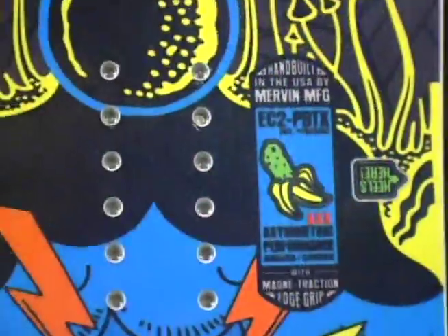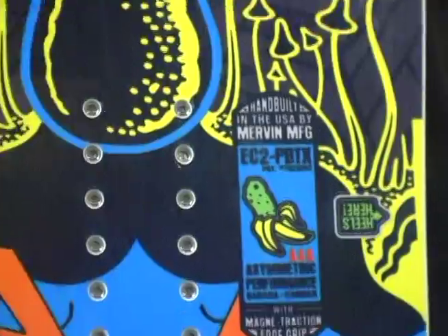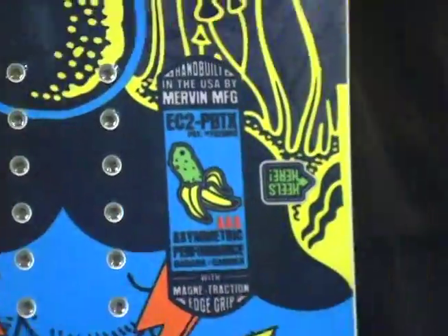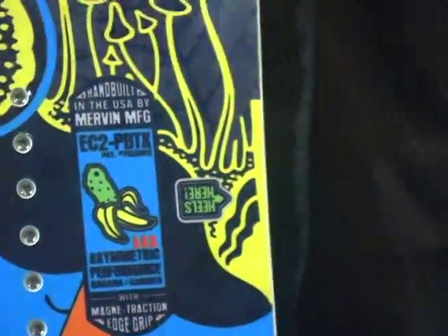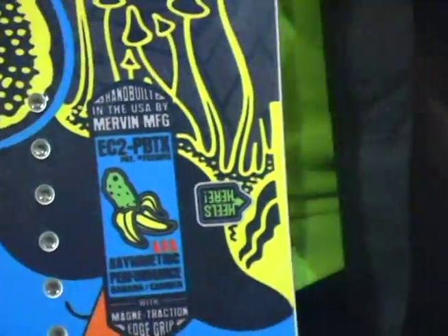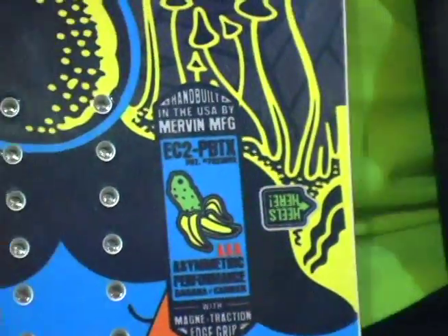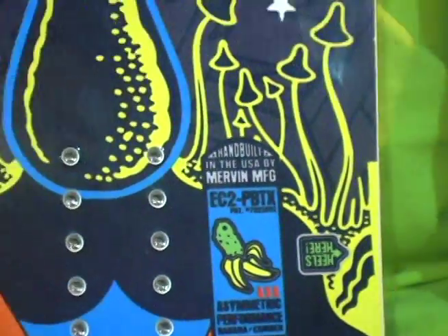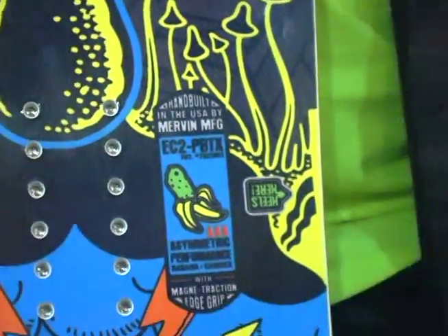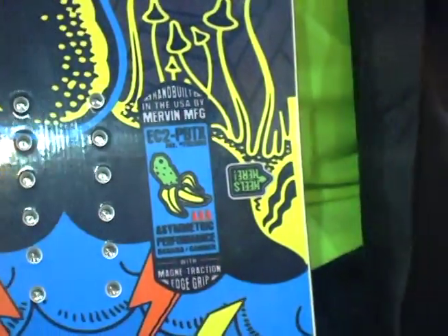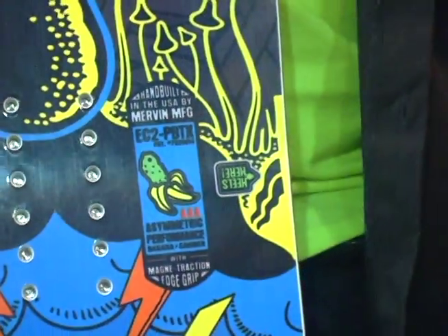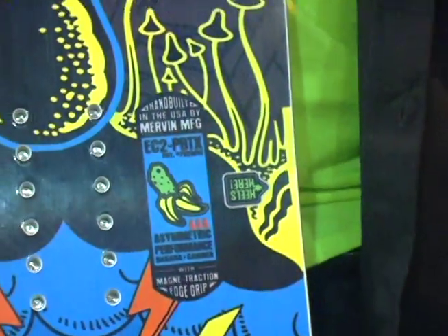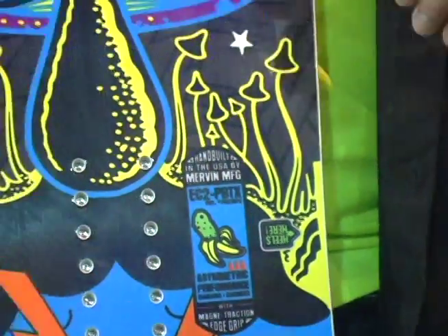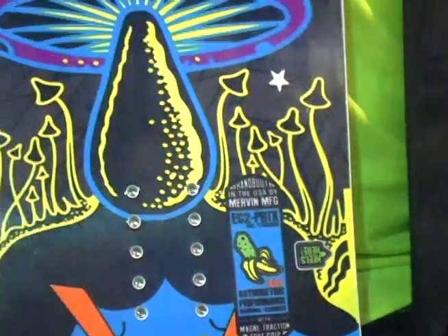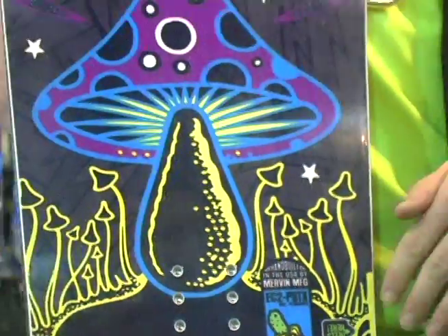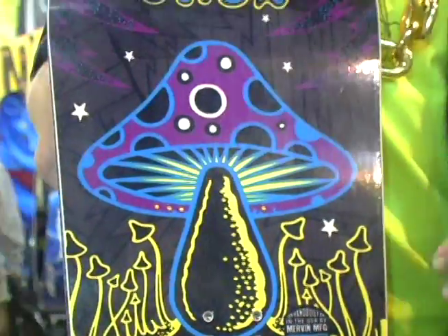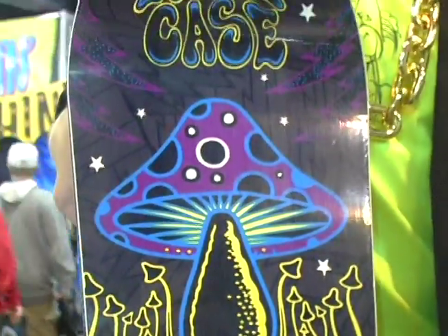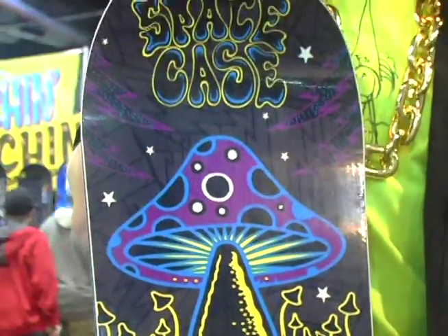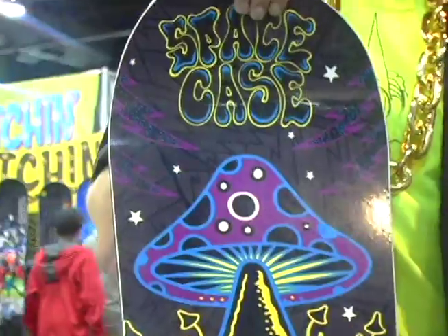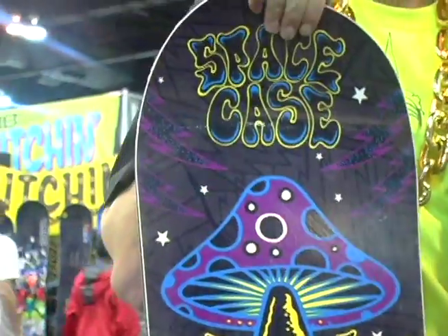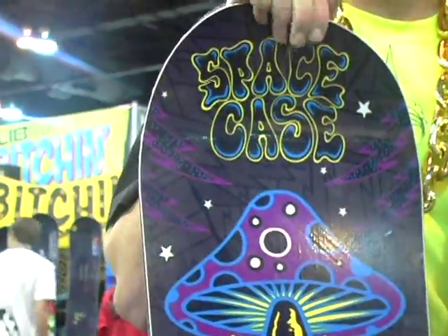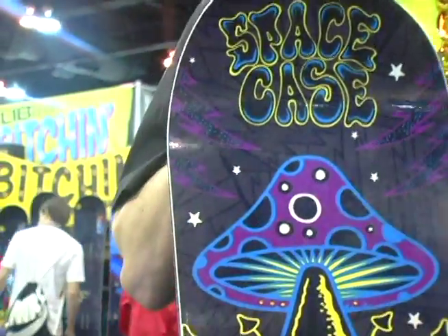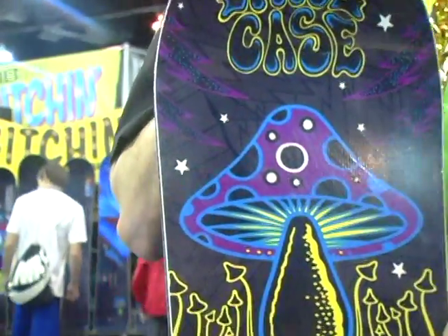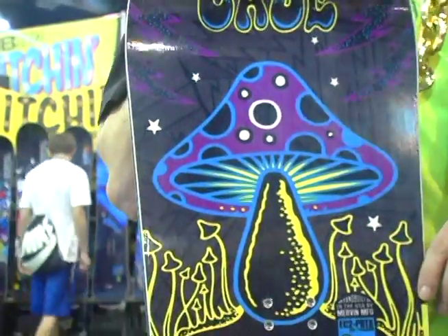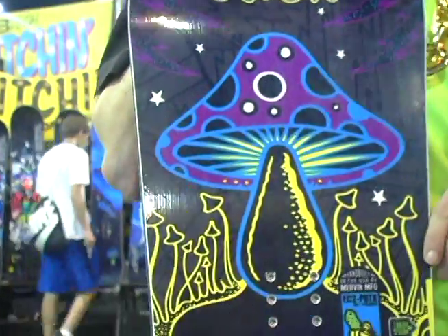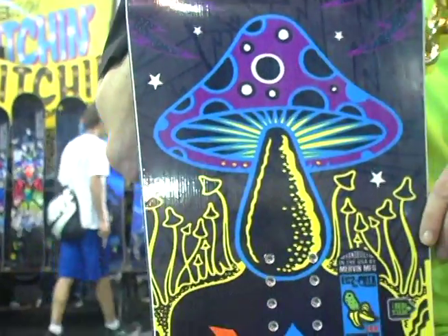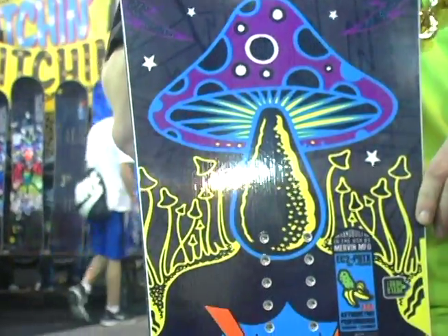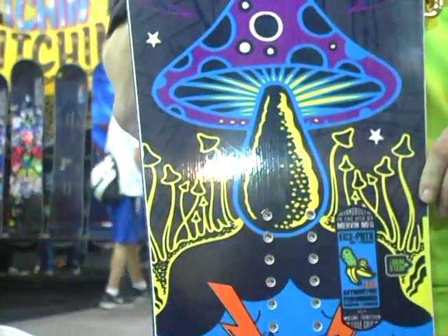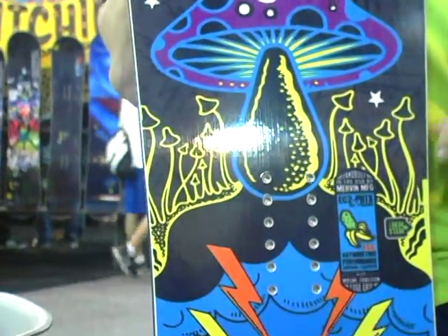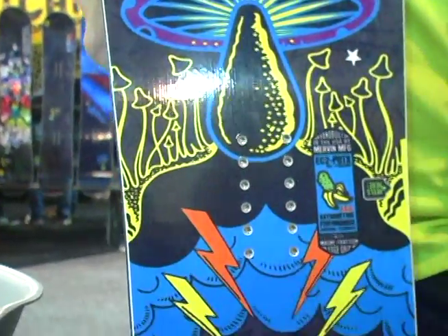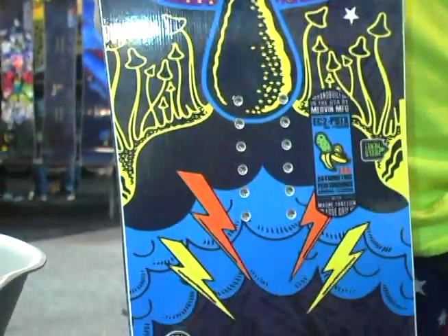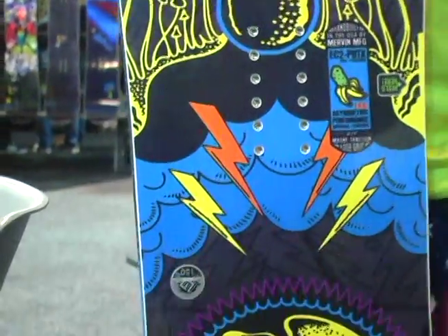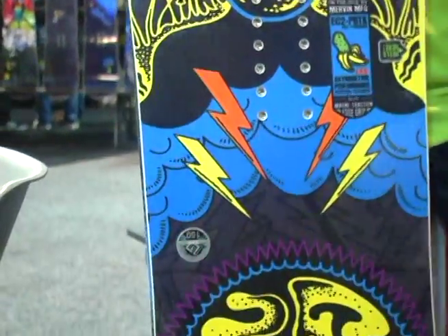So what we got here is definitely one of our softer boards in the line, but it's loaded up with lots of technology. We have that Asim Sync technology that we had in the Impossible.